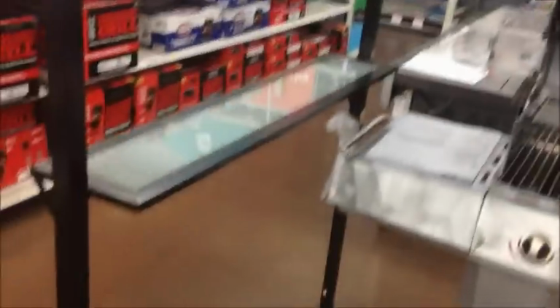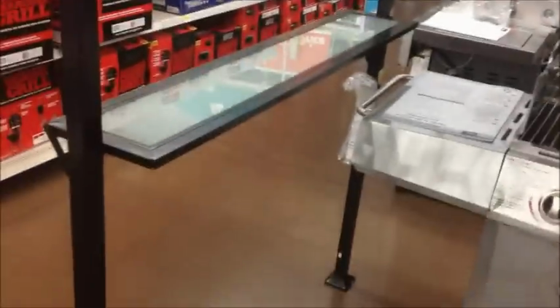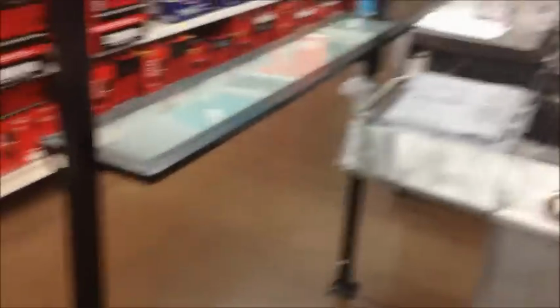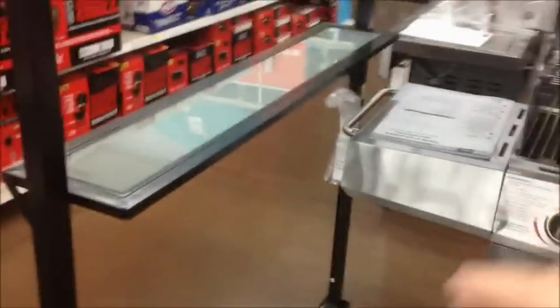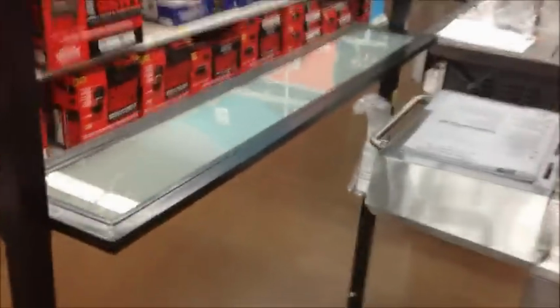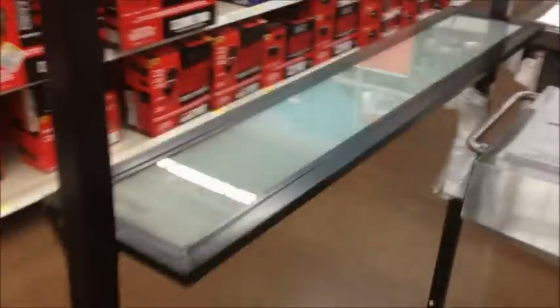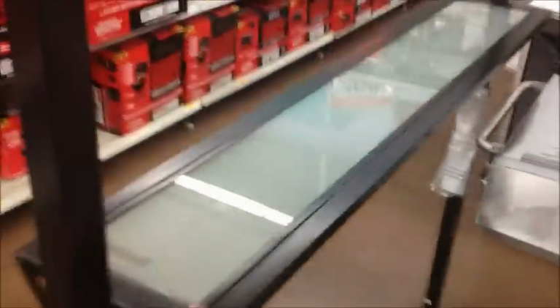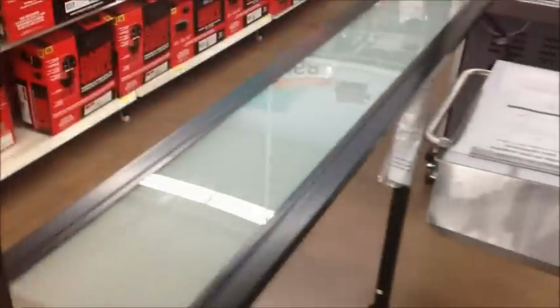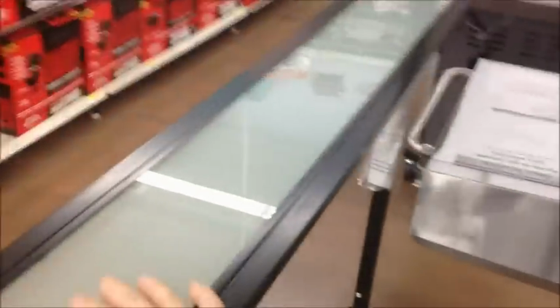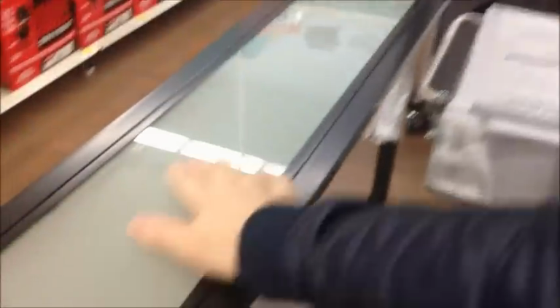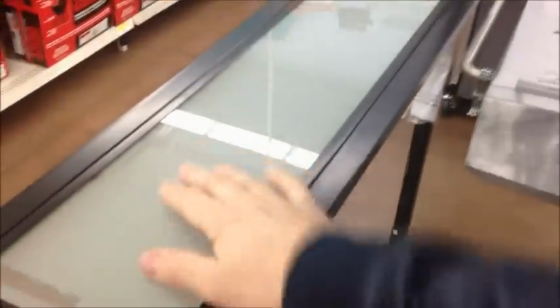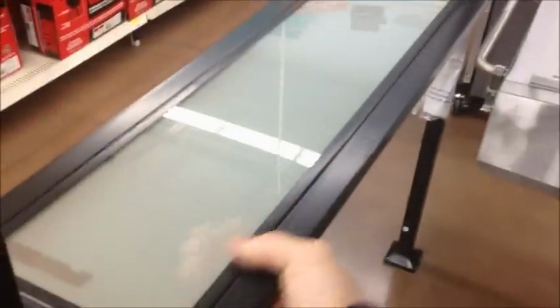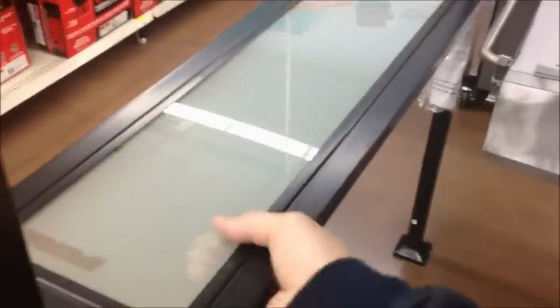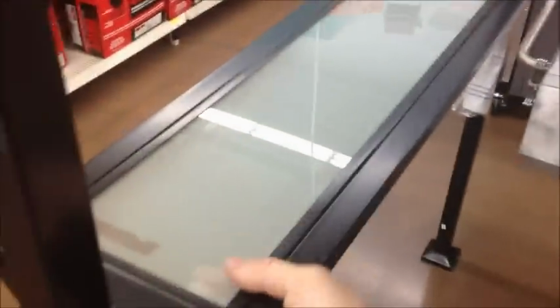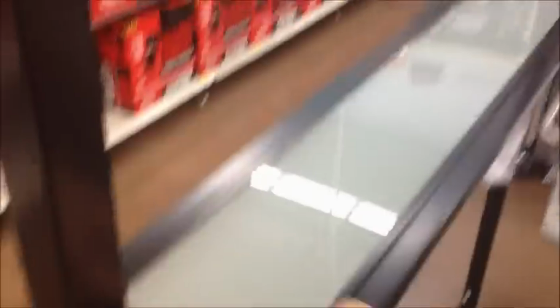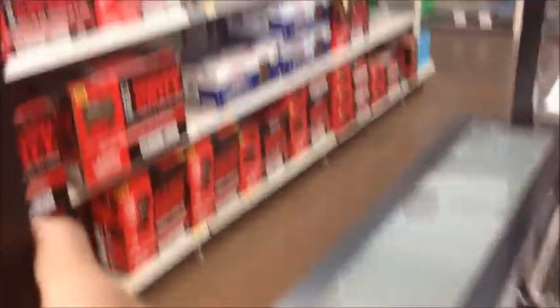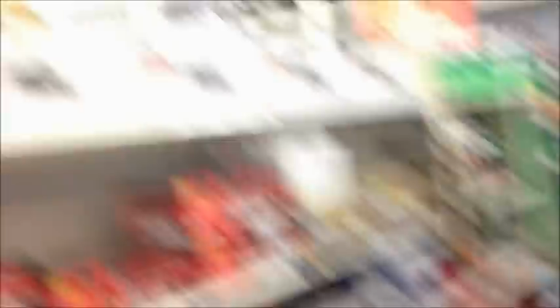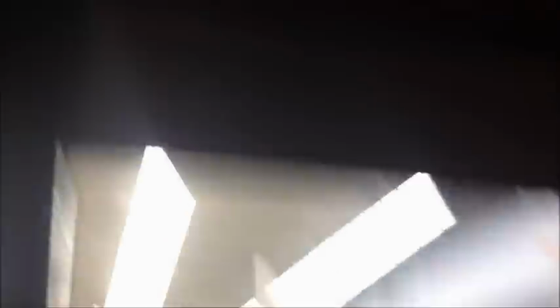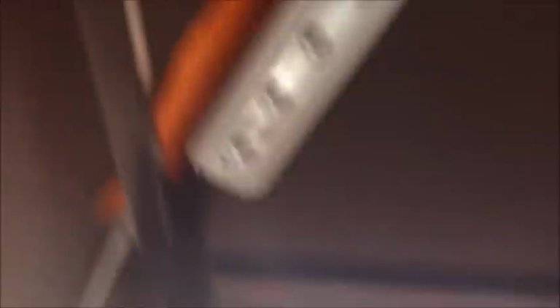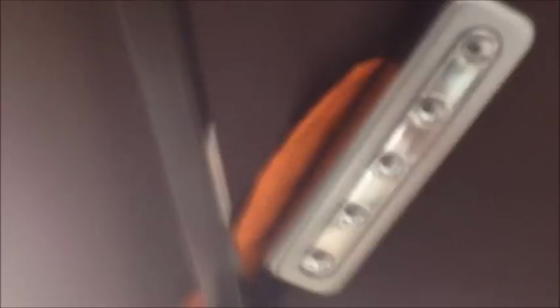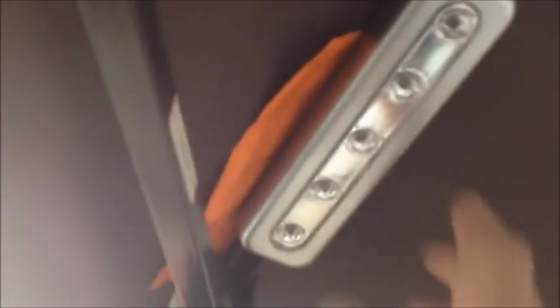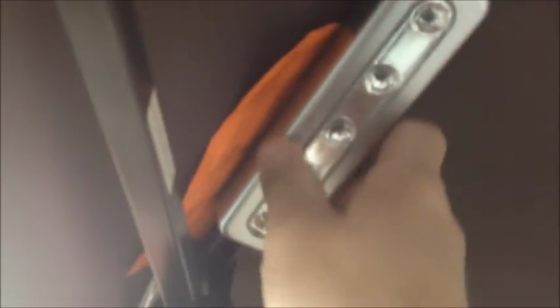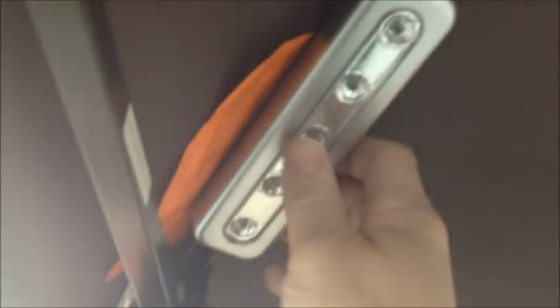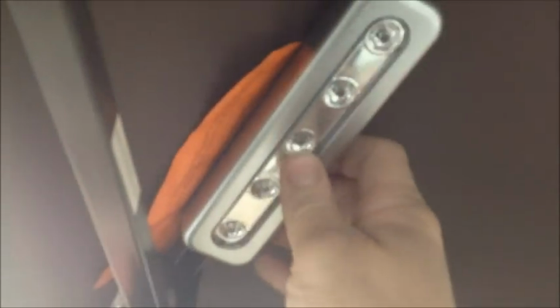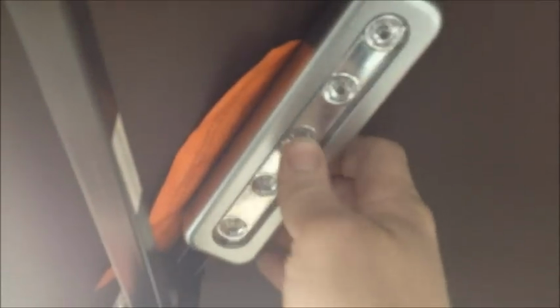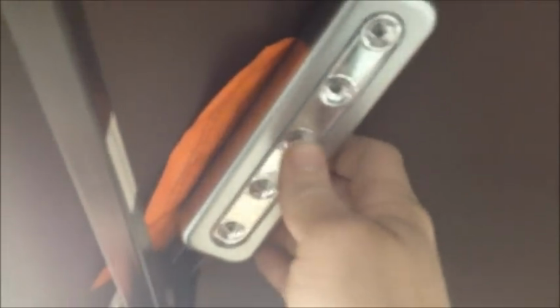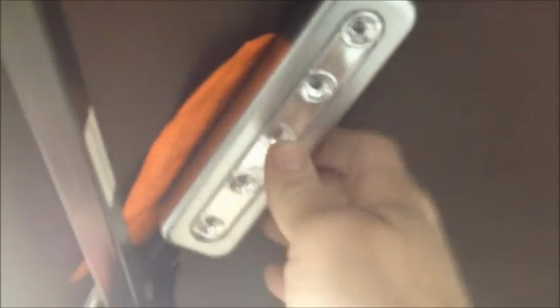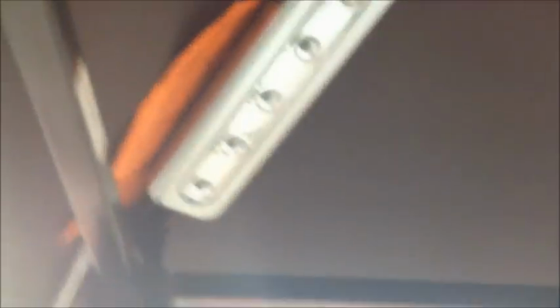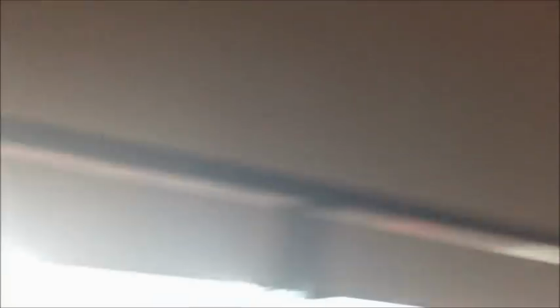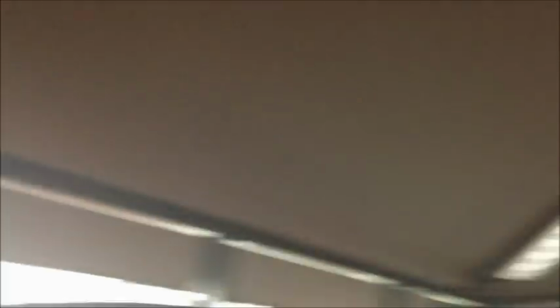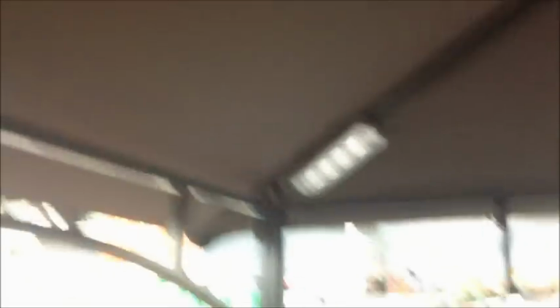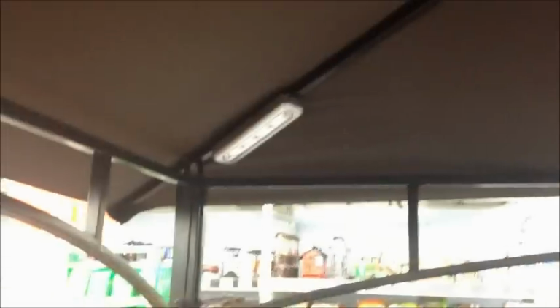It's got glass shelves and battery-powered LEDs. No batteries right now, but there's four of them.